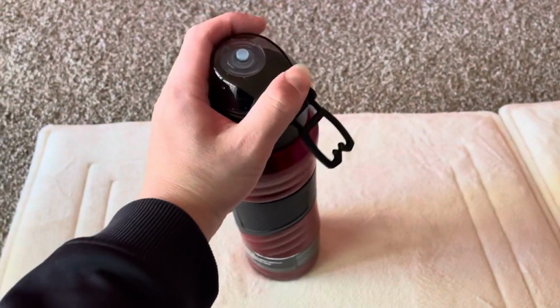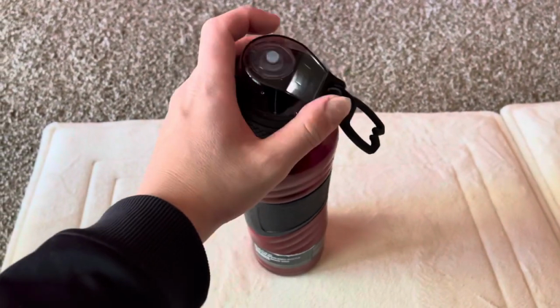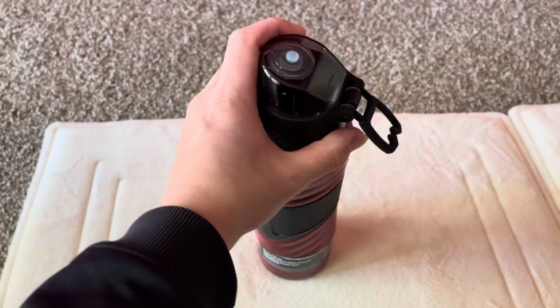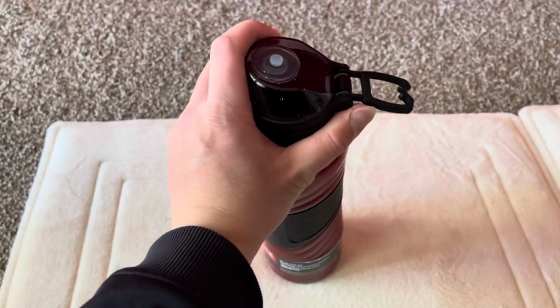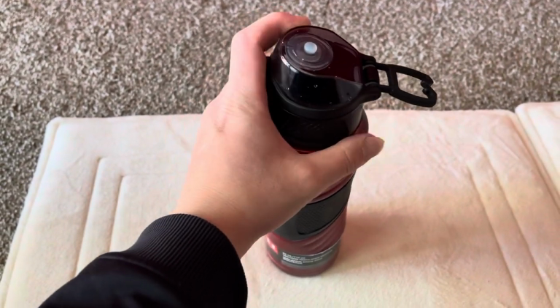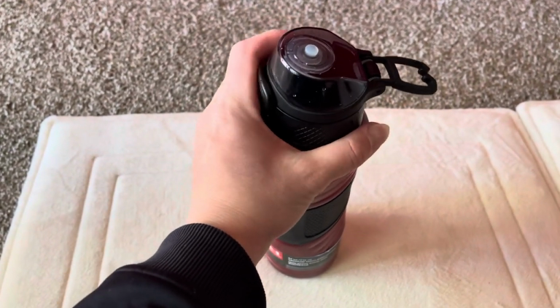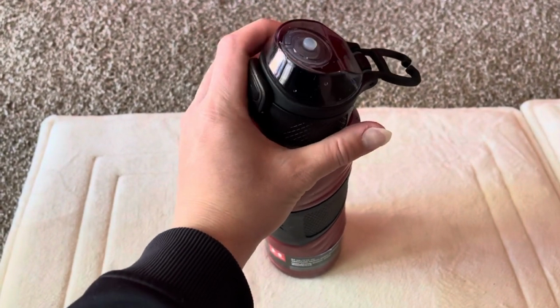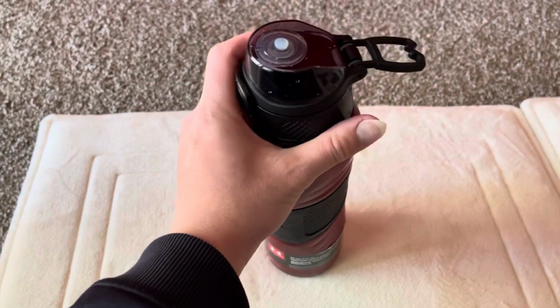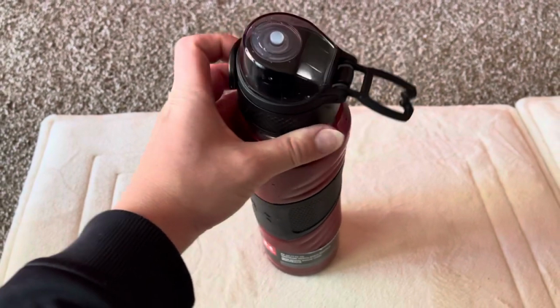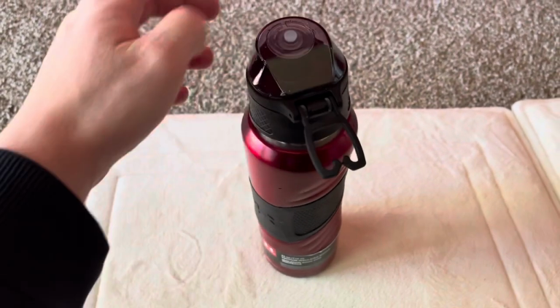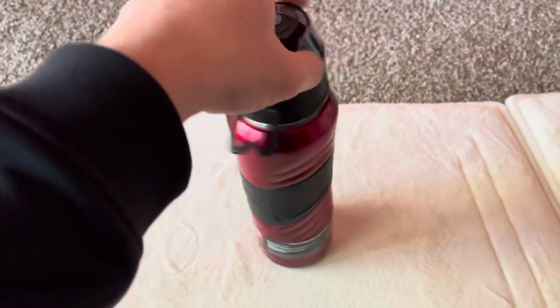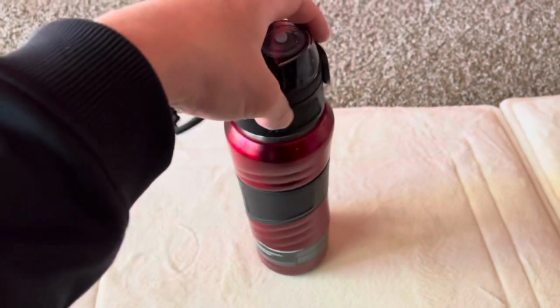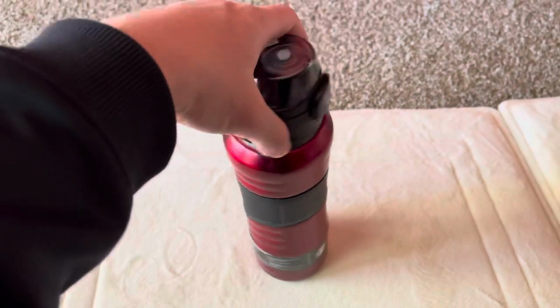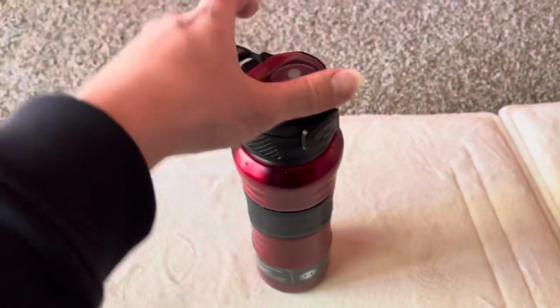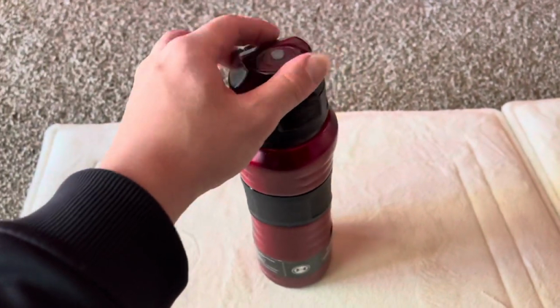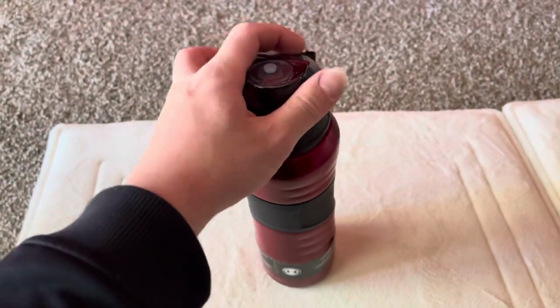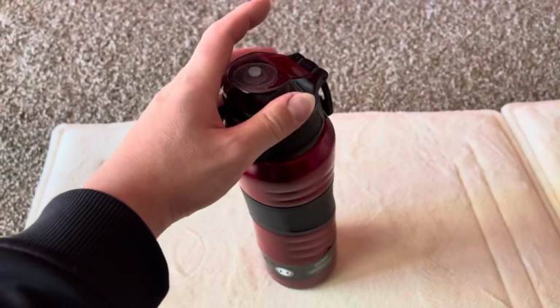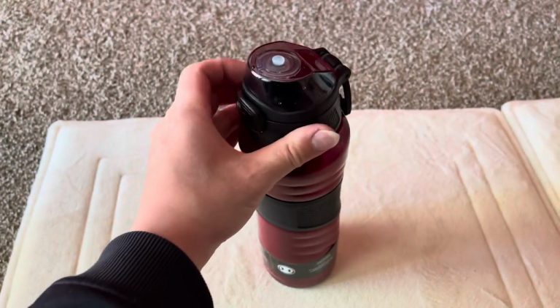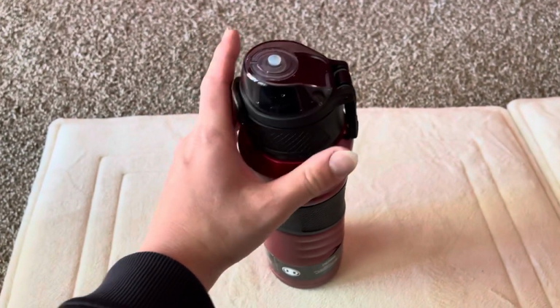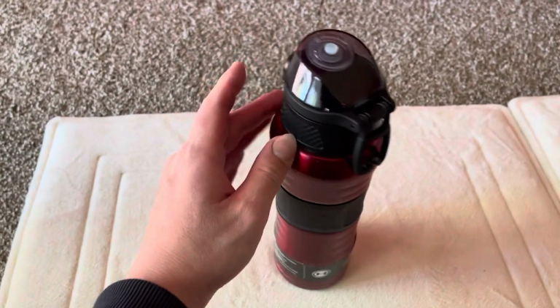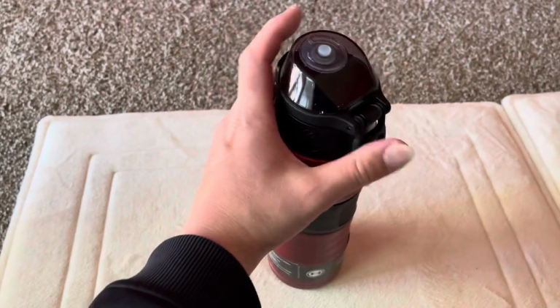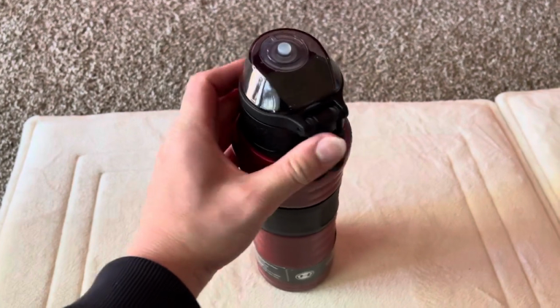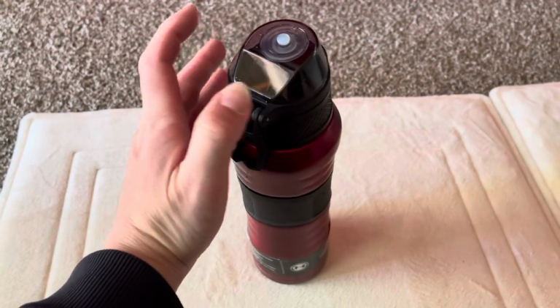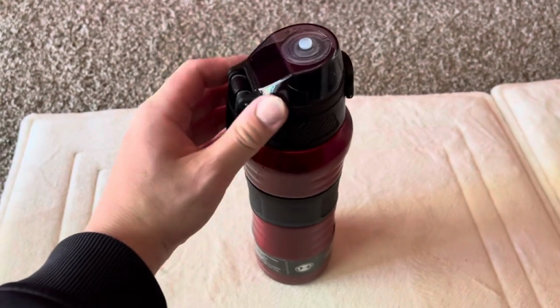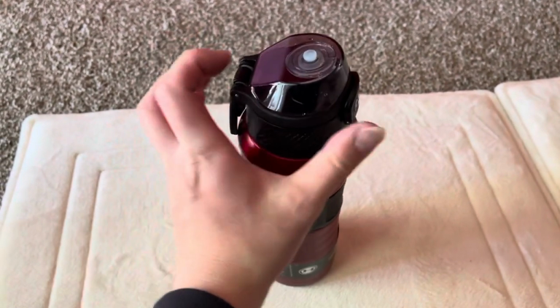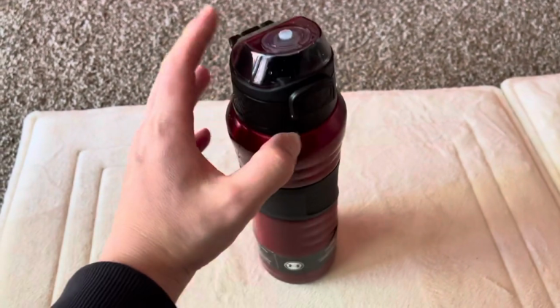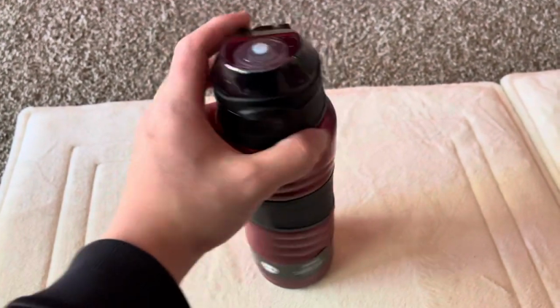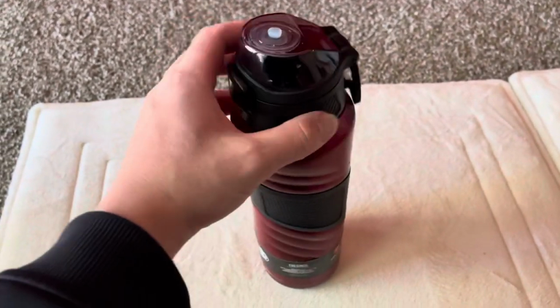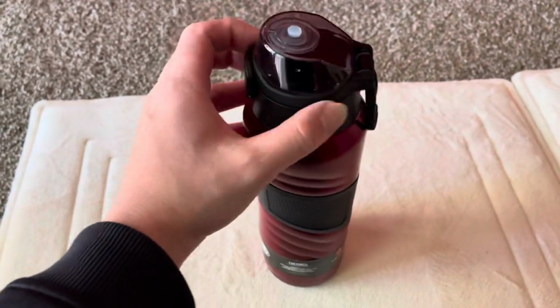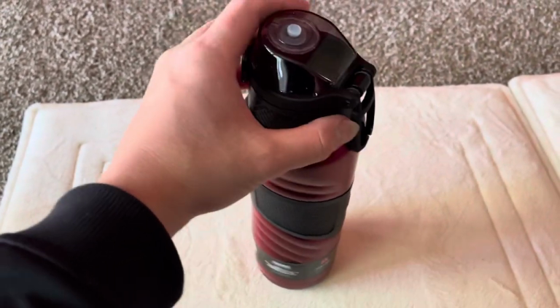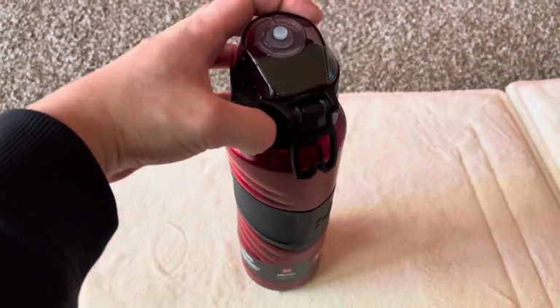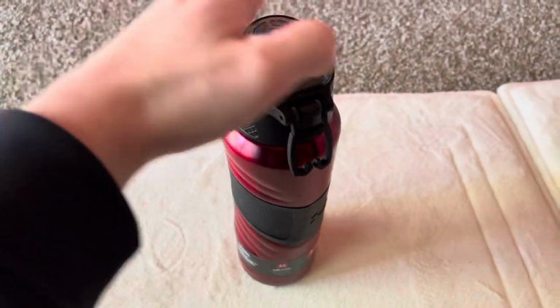I haven't fully washed this yet, that's why it still smells fresh out of the box. I still have to clean it thoroughly, so I haven't put any water in it yet.